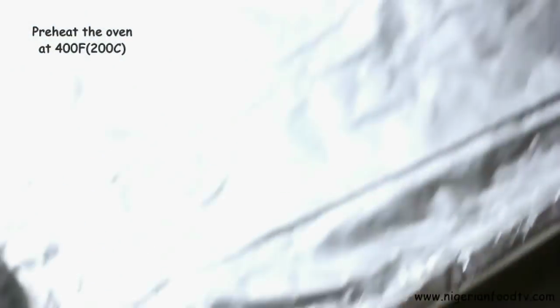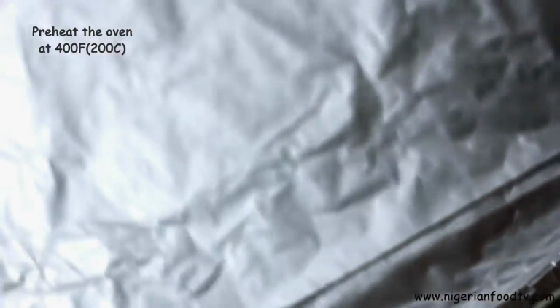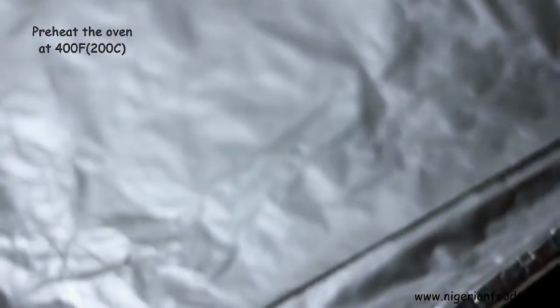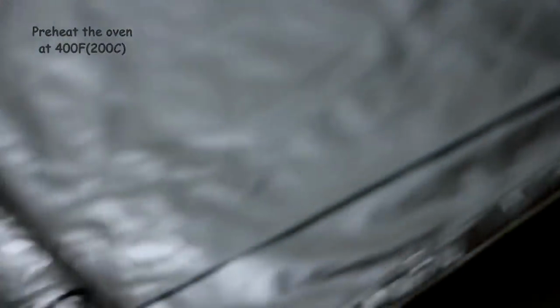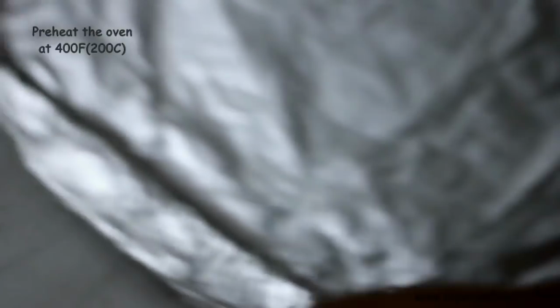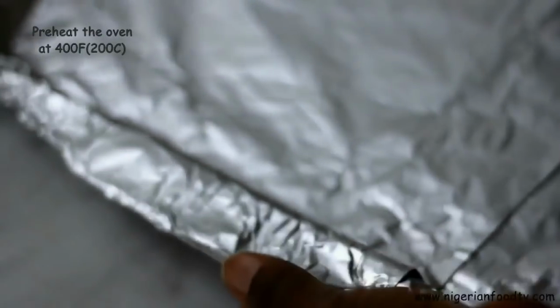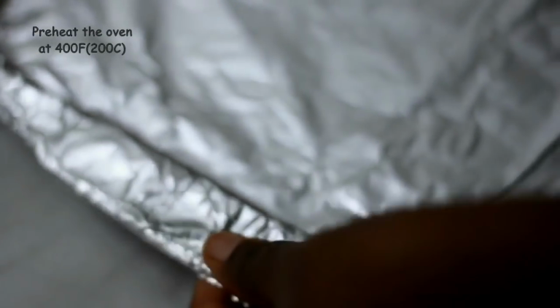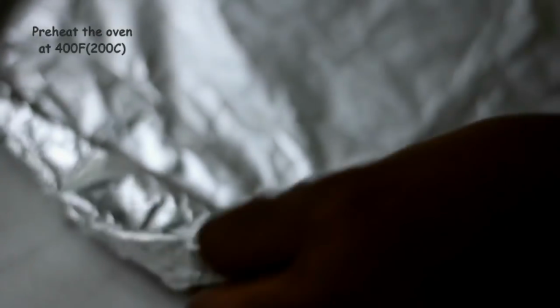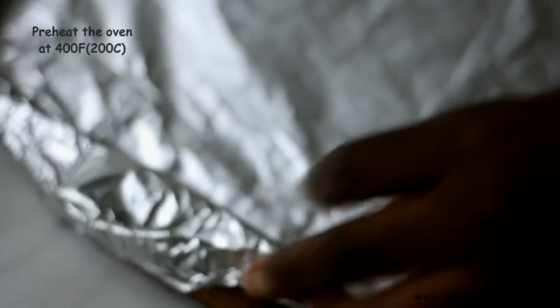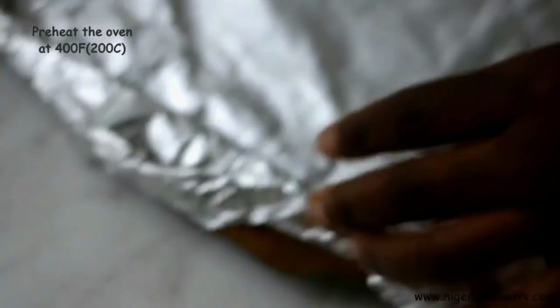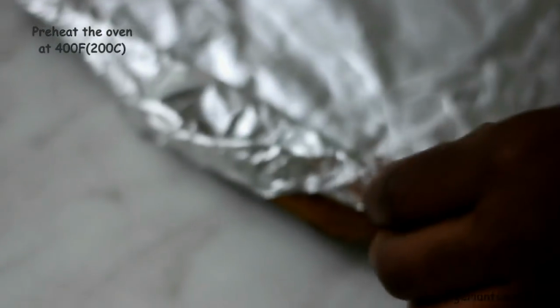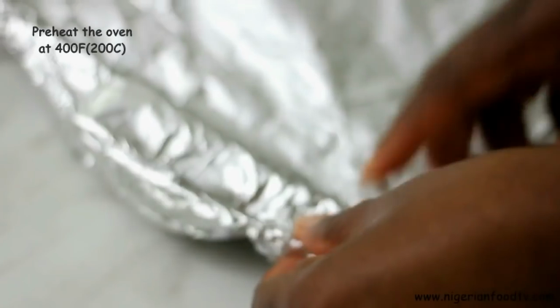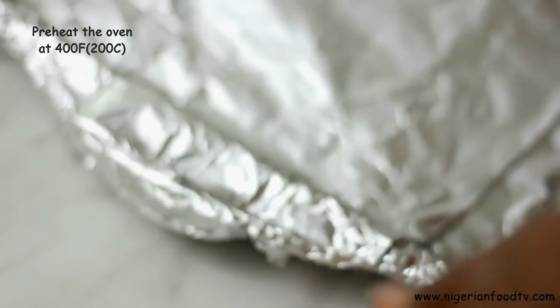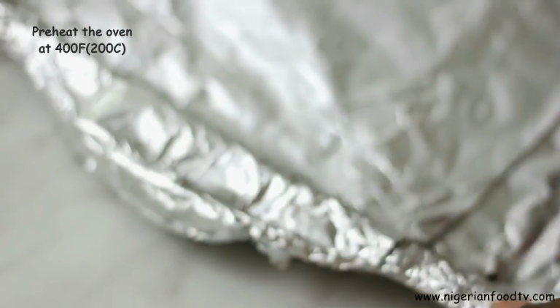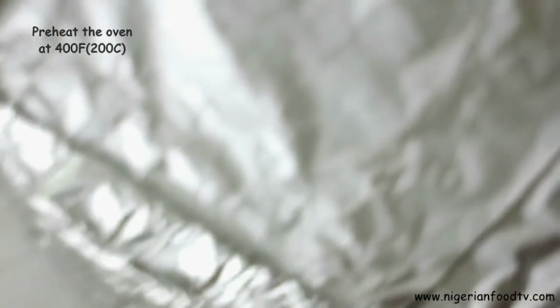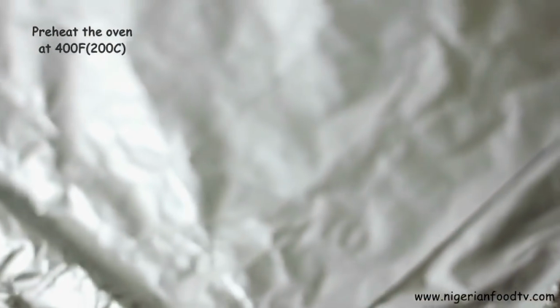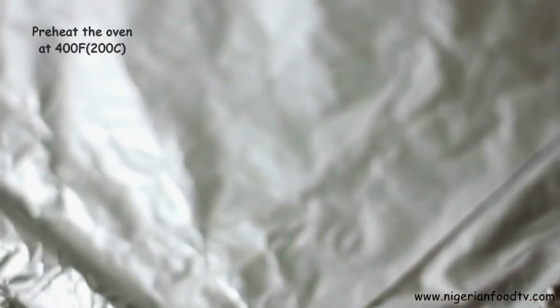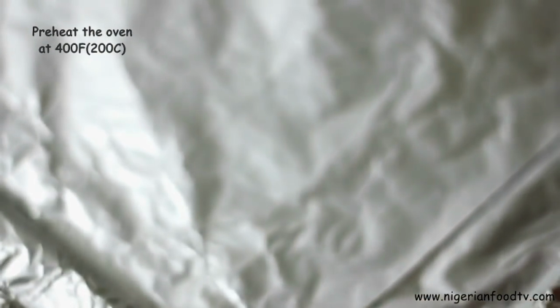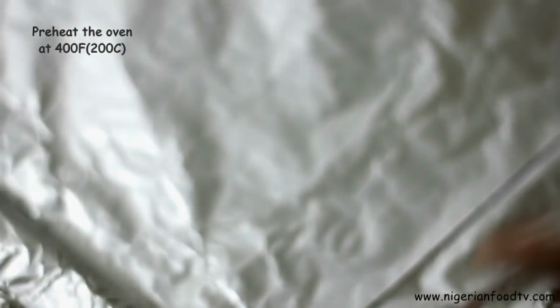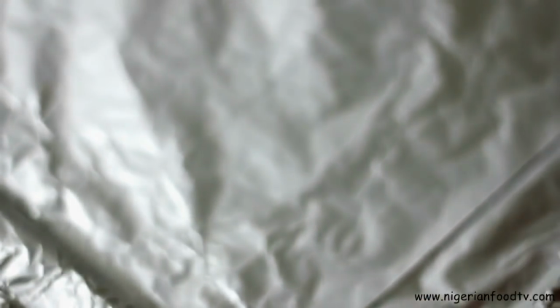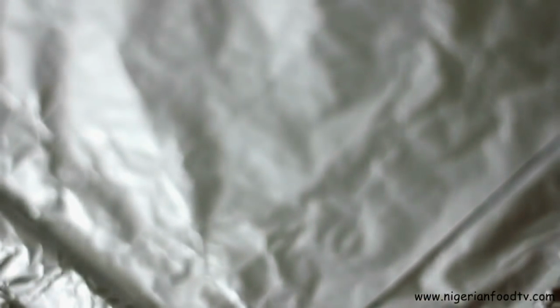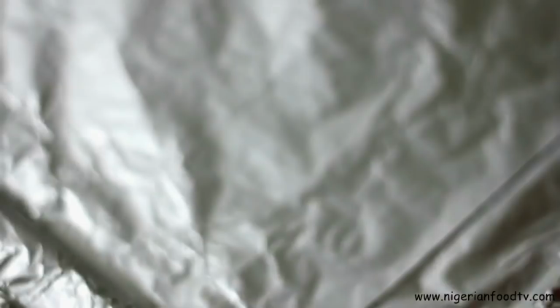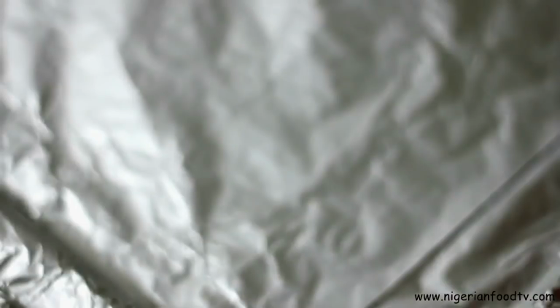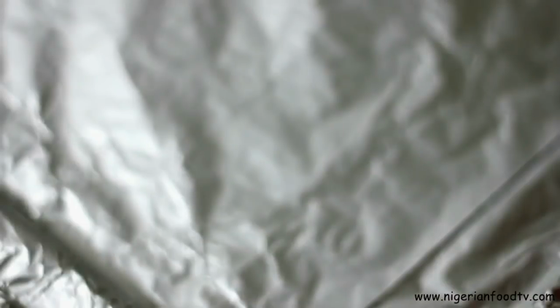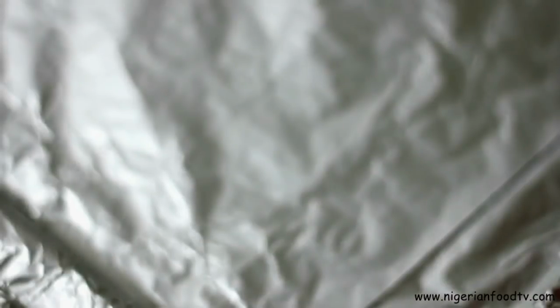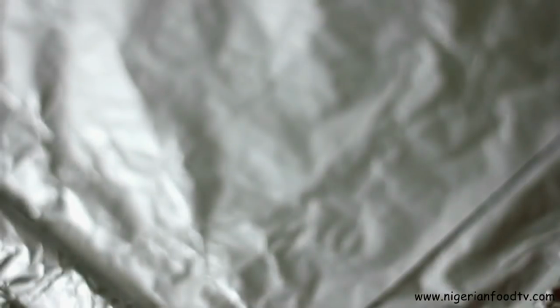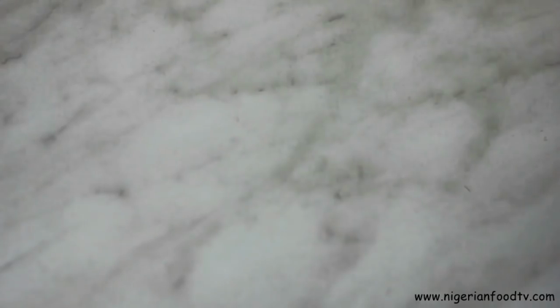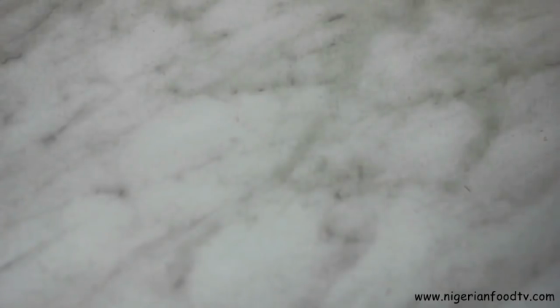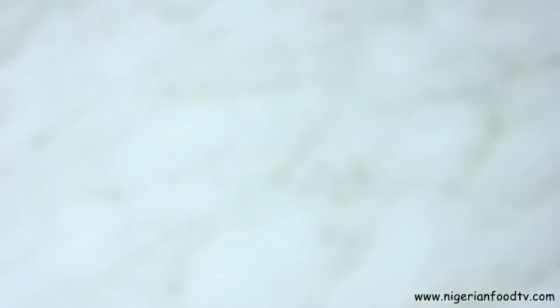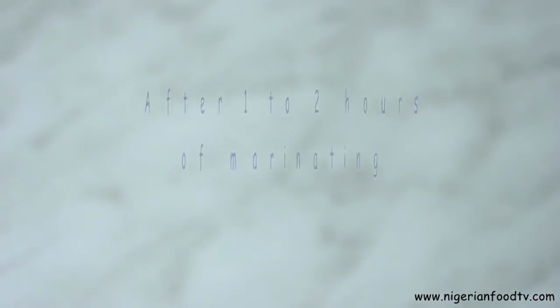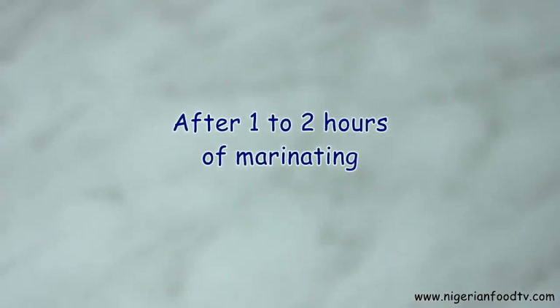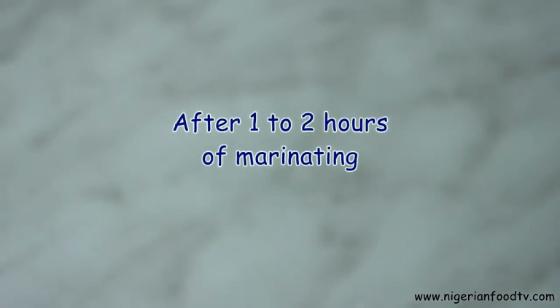Preheat the oven for 20 minutes before the chicken is done marinating and also prepare your baking tray. I love to line mine with tin foil — it makes clean up easier.